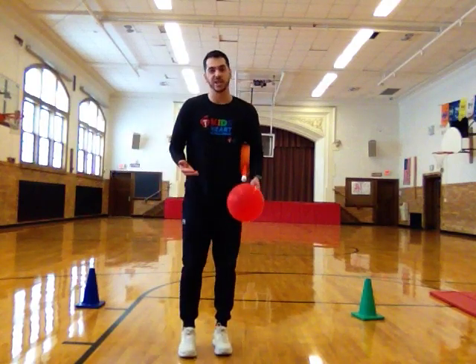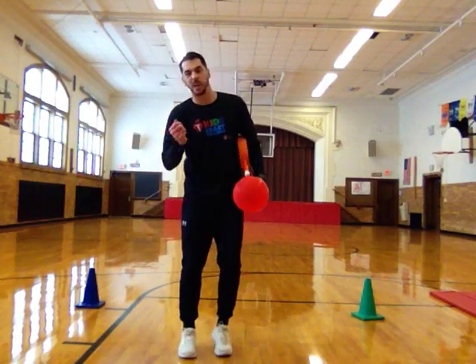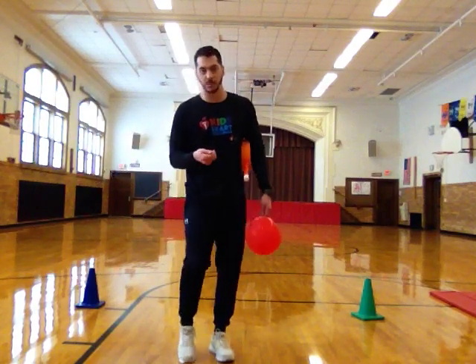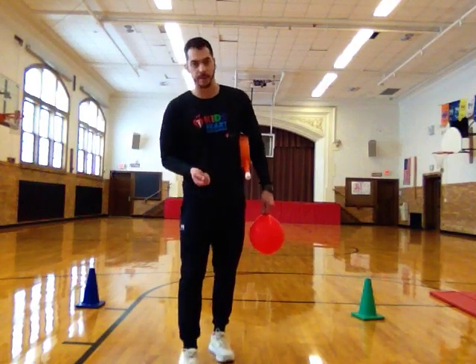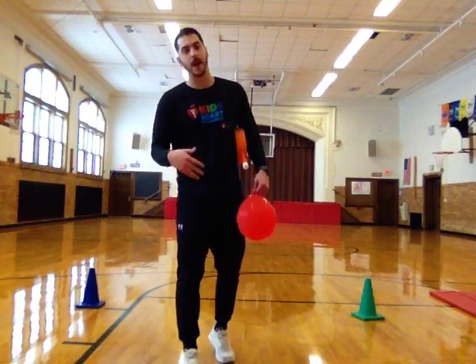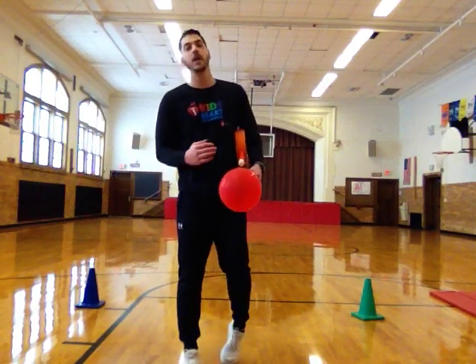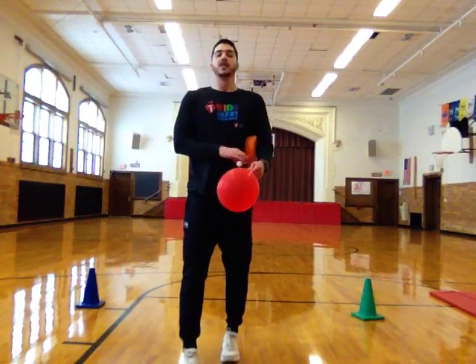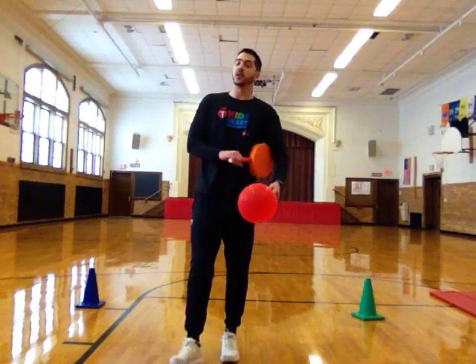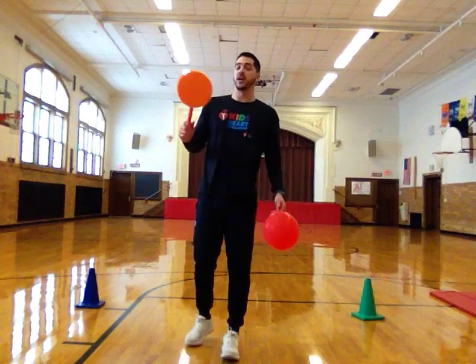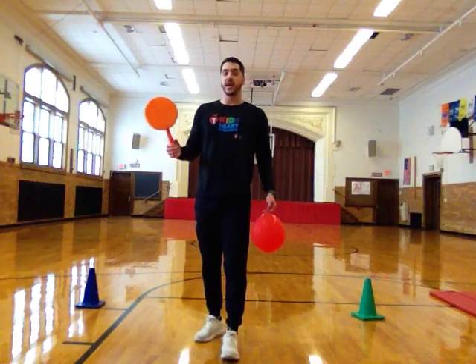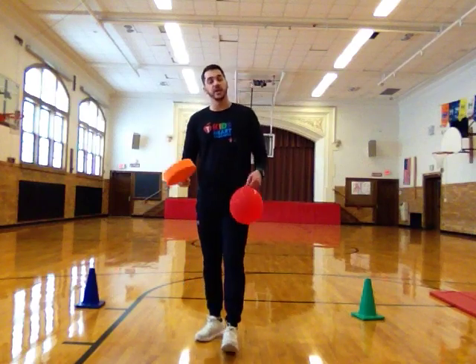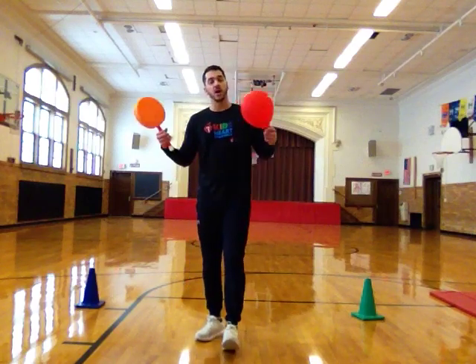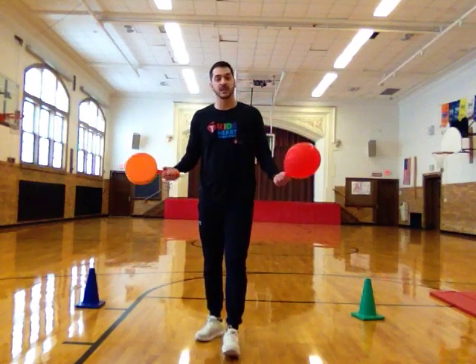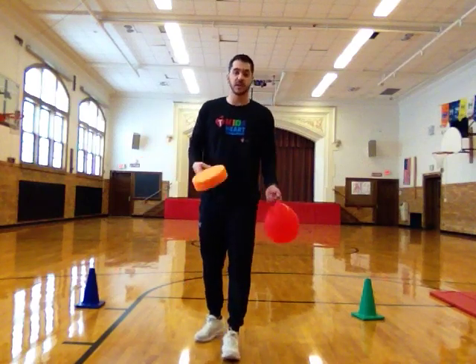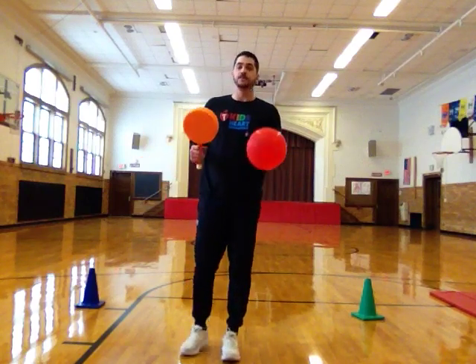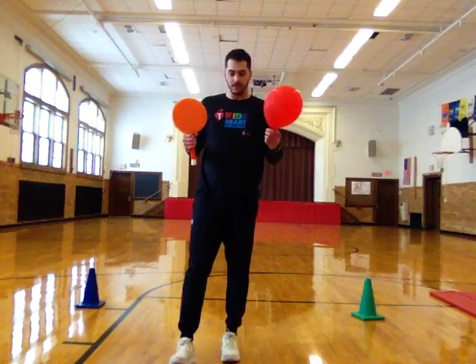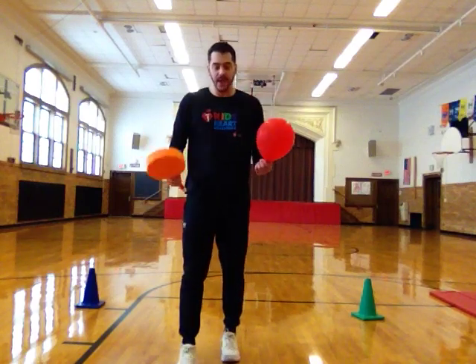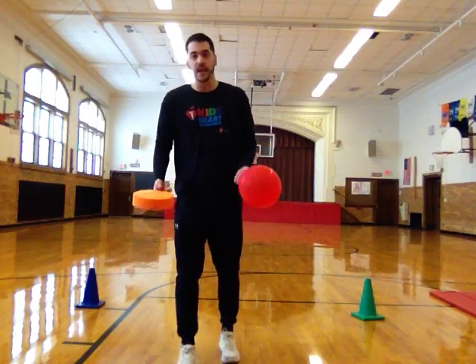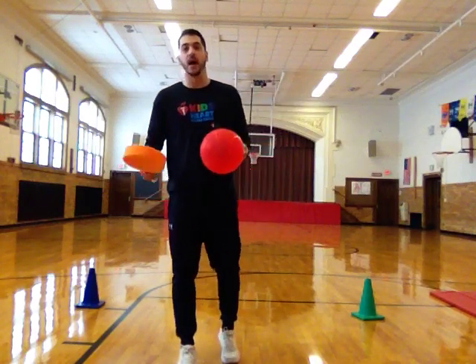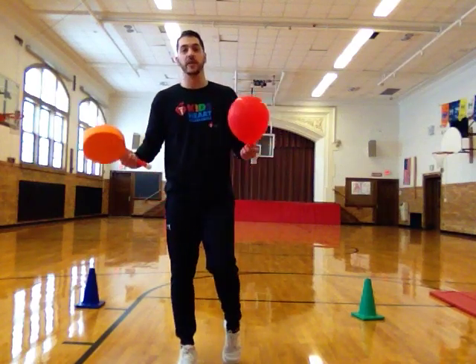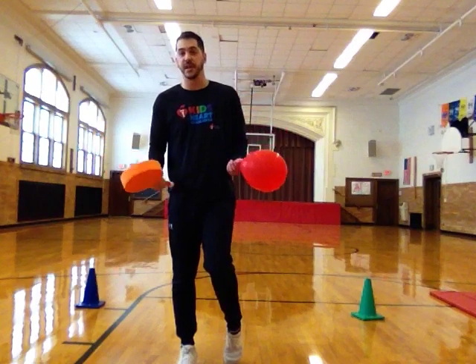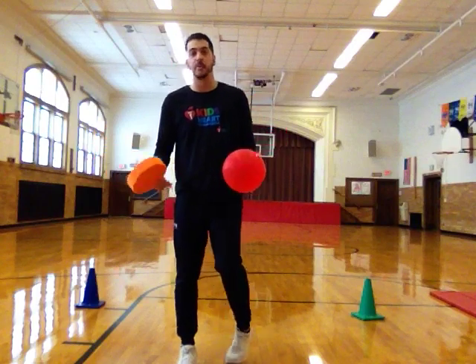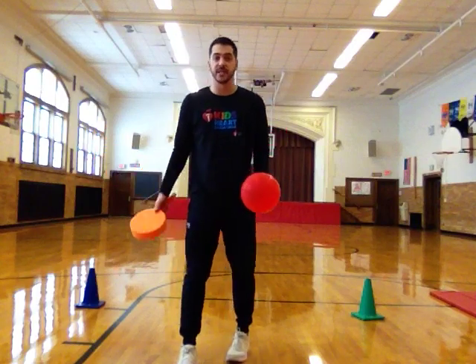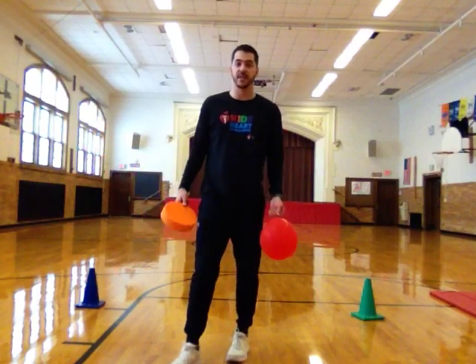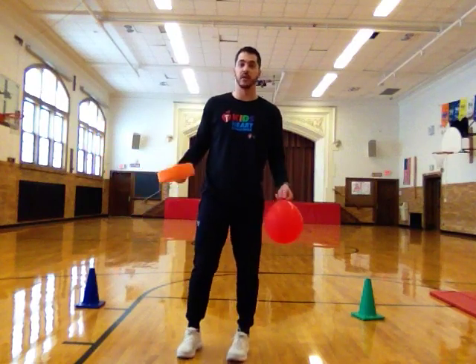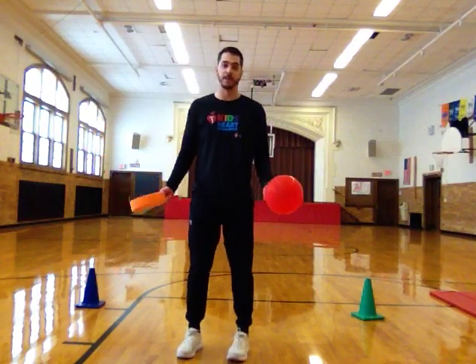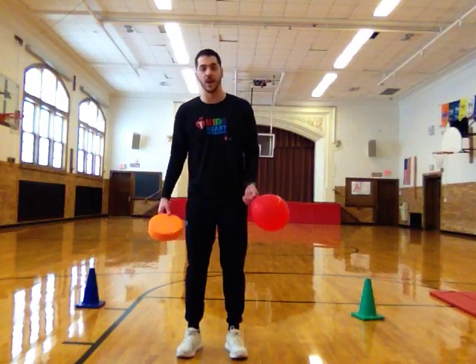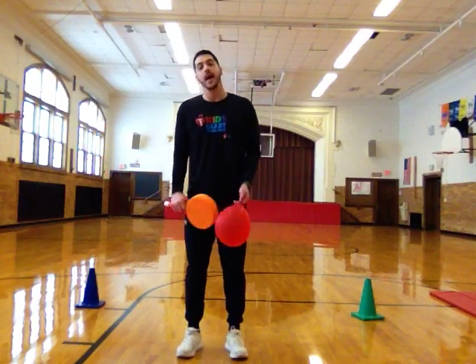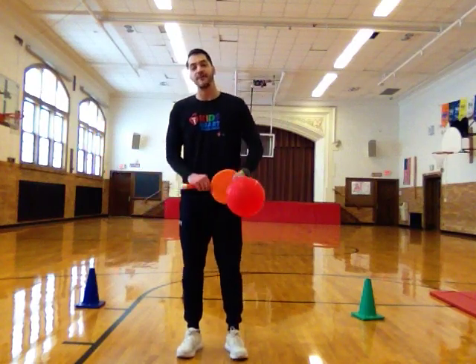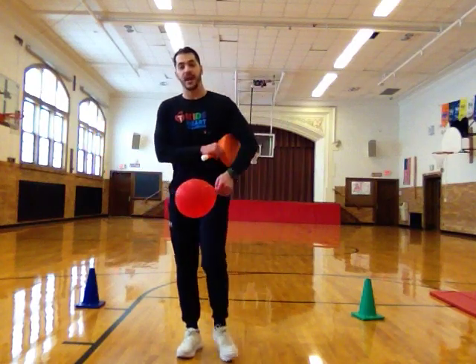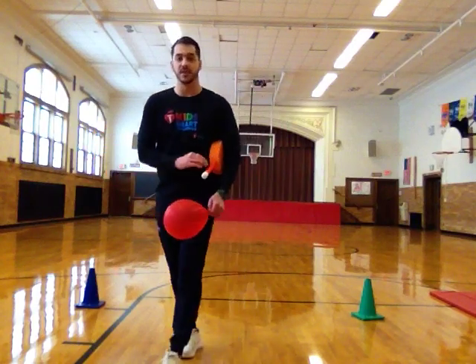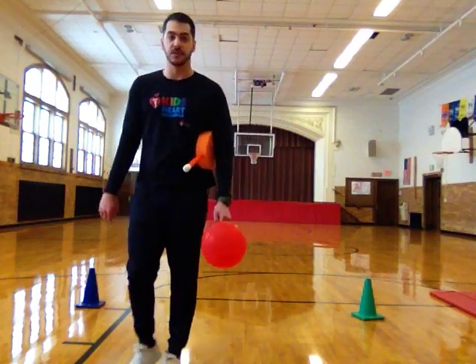This is working on our hand-eye coordination, our racket skills, and moving in space without bumping into anything or anybody. Have fun and I will see you soon.